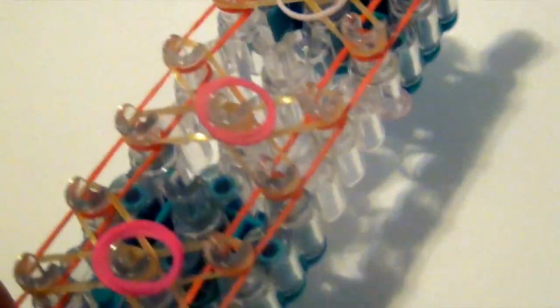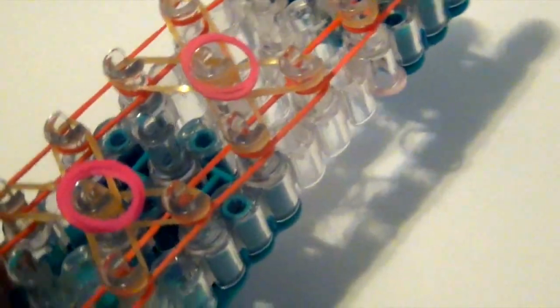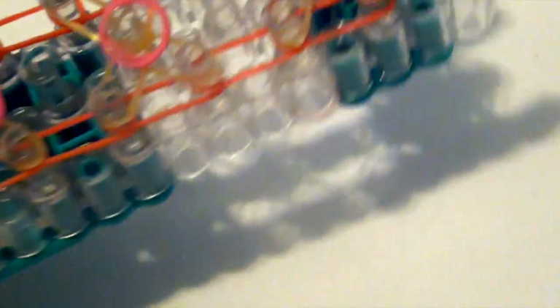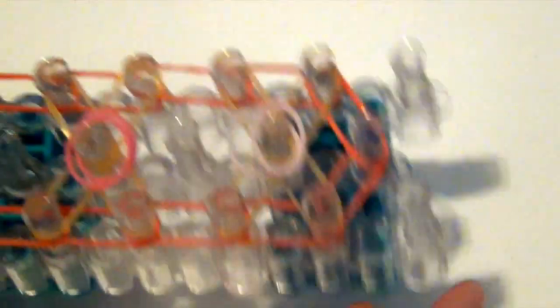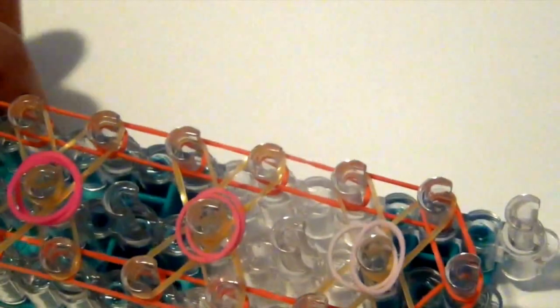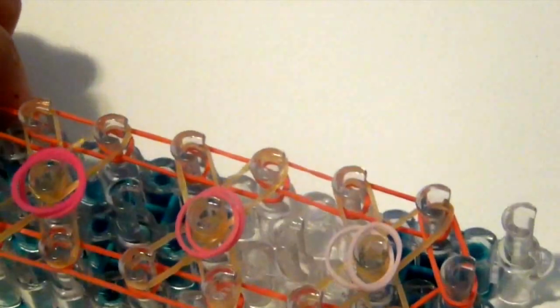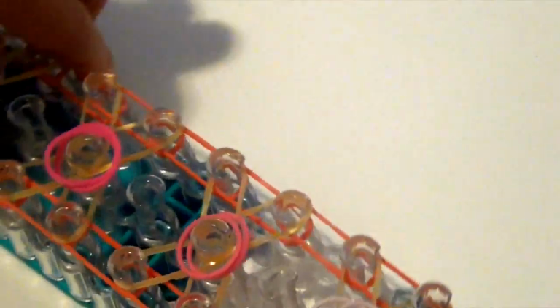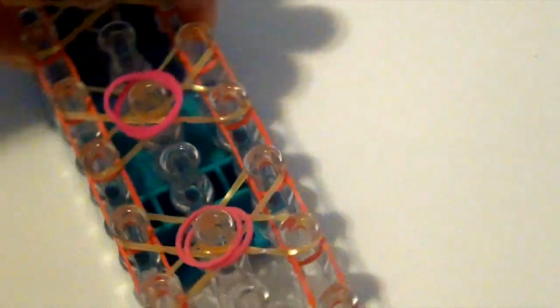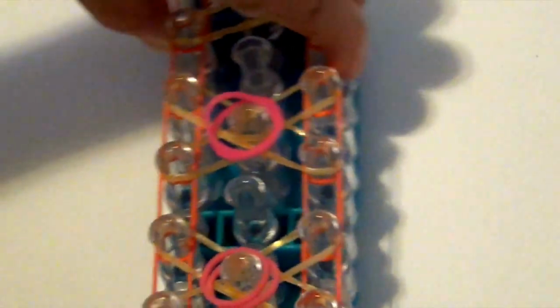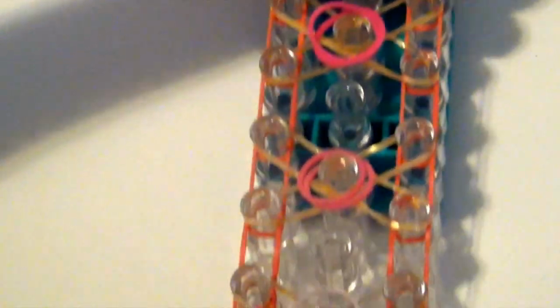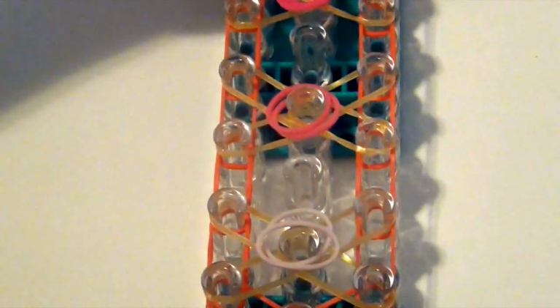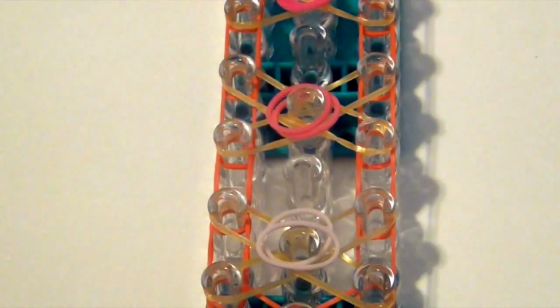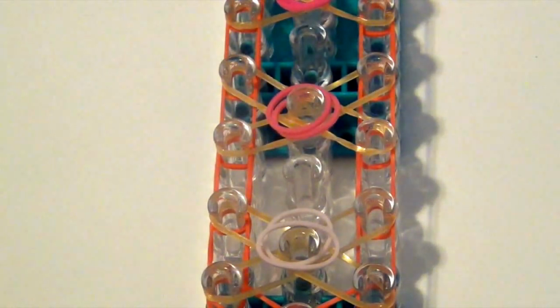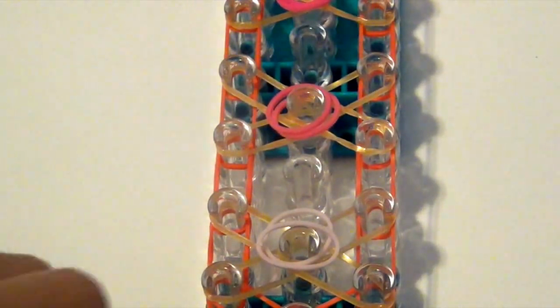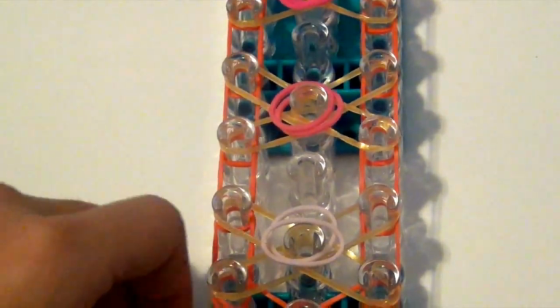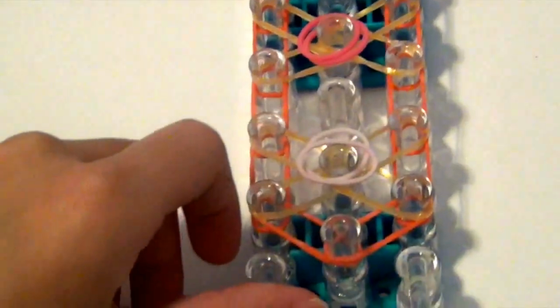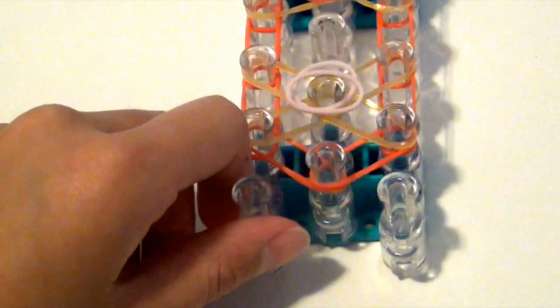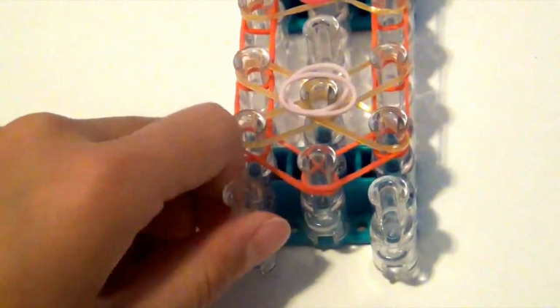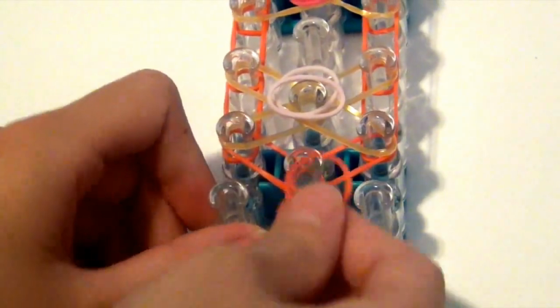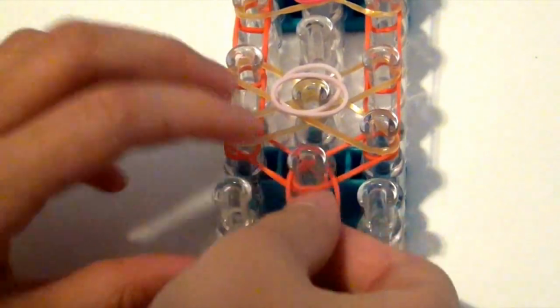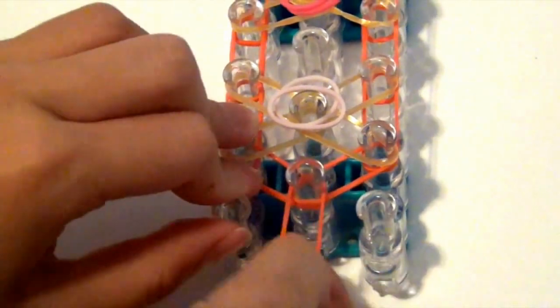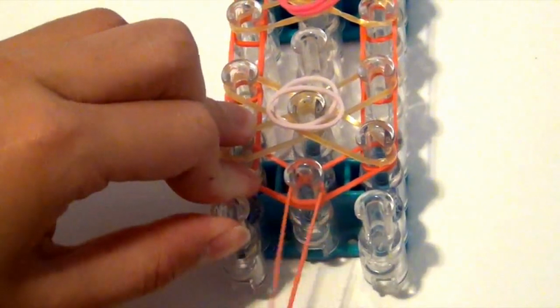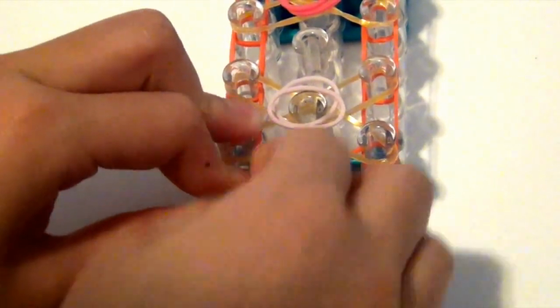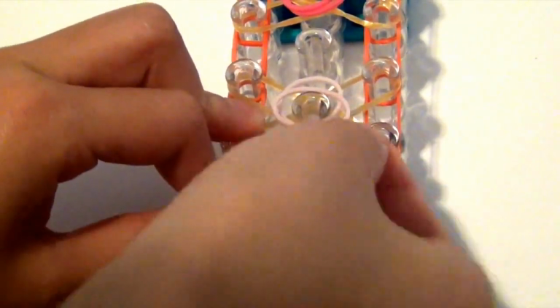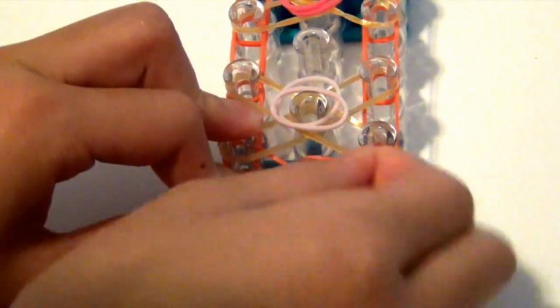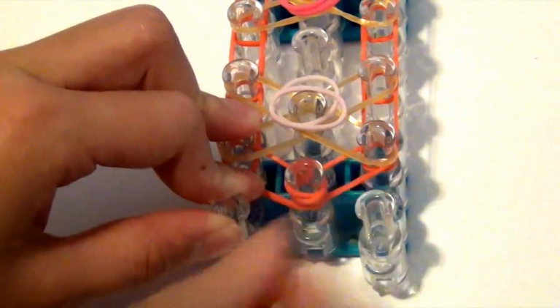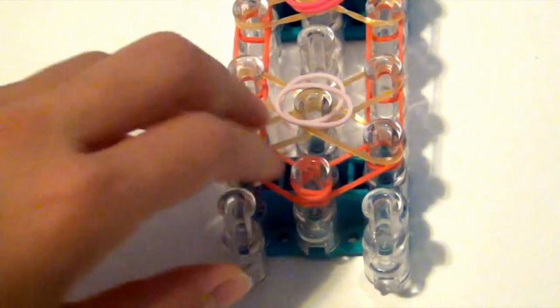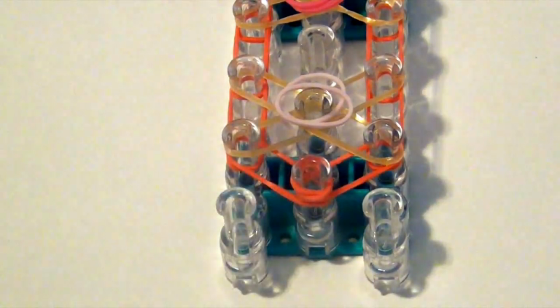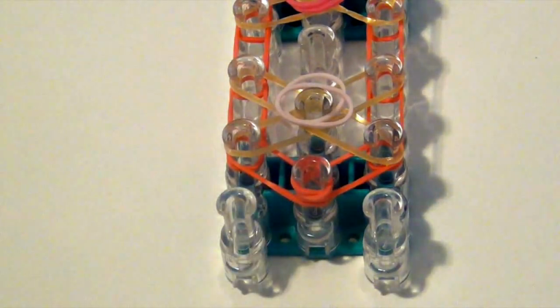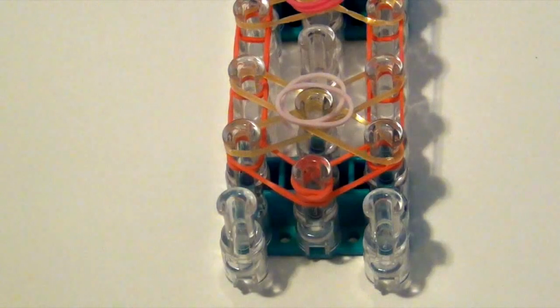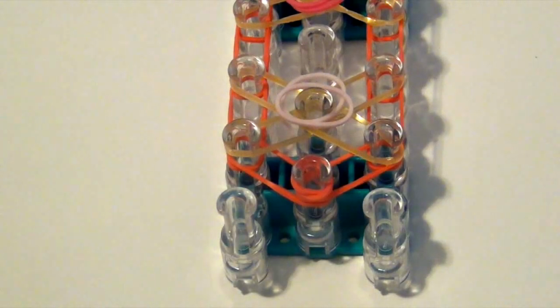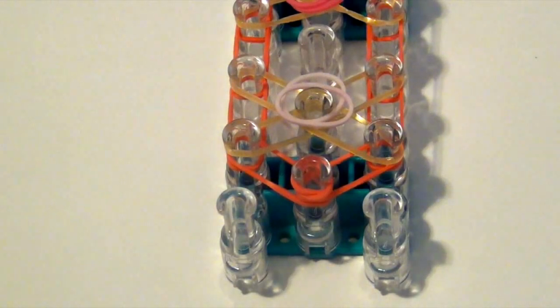I'm going to carefully turn my loom around, and then I'm just going to put a cap band on this peg. Just like that. And now we can start the hooking process.